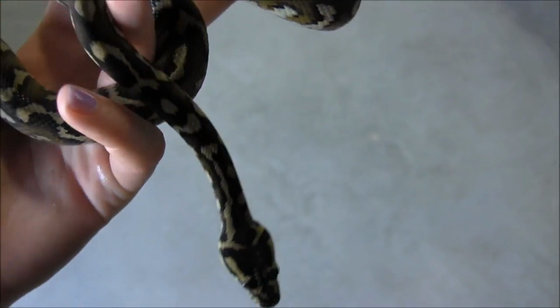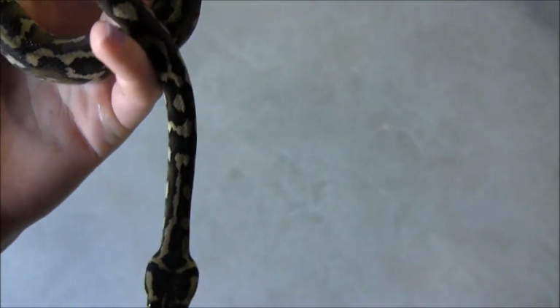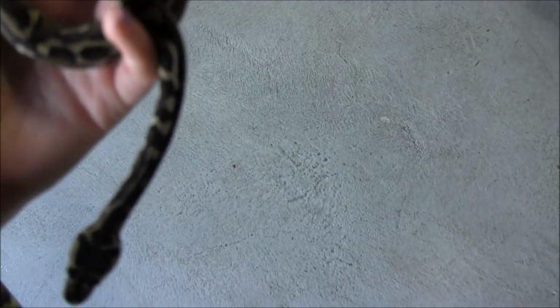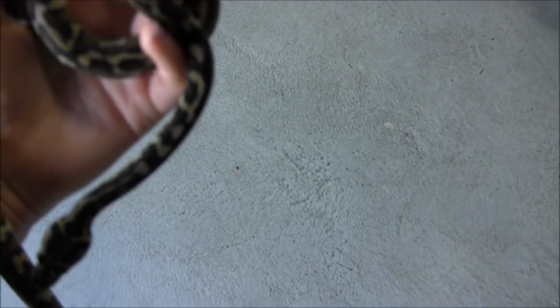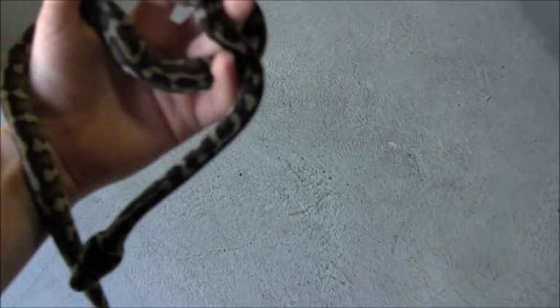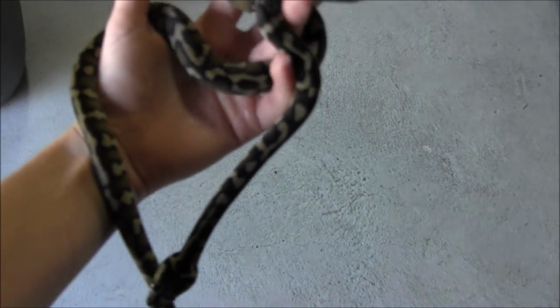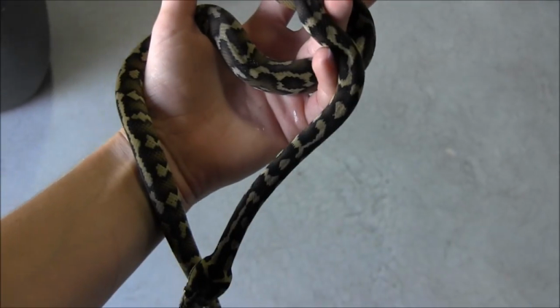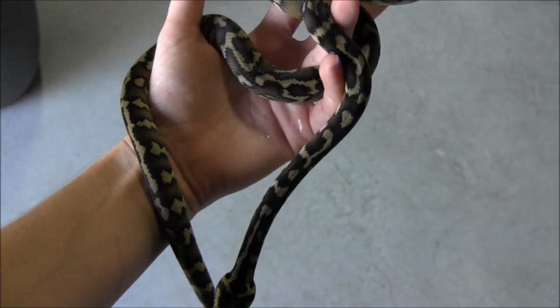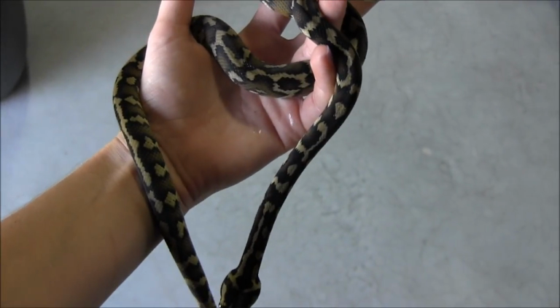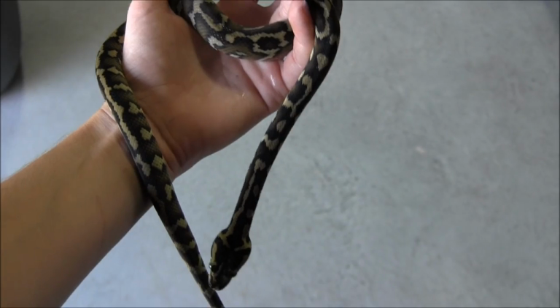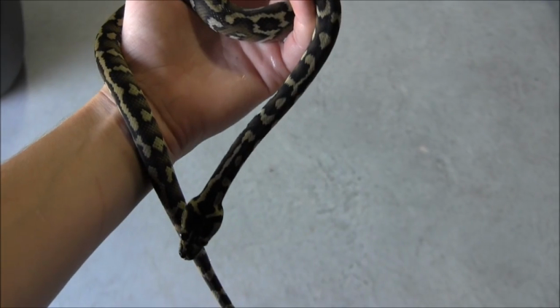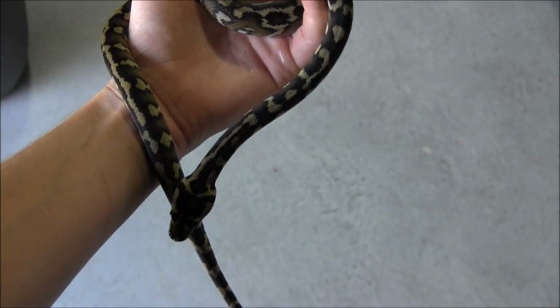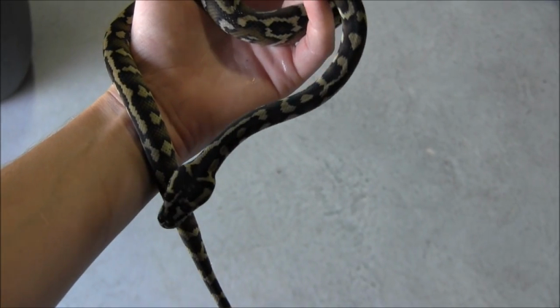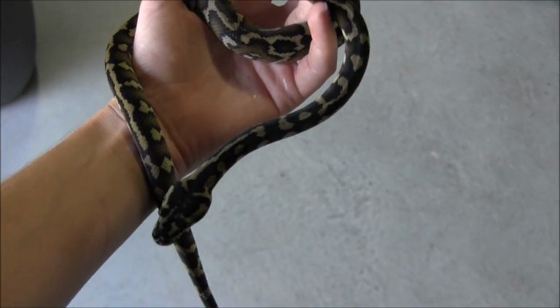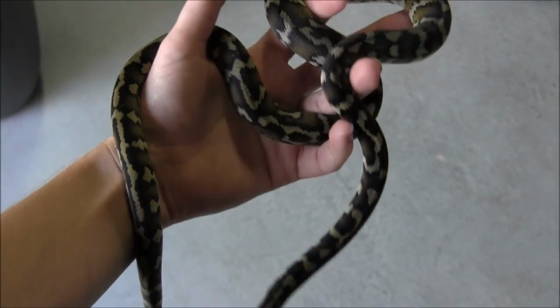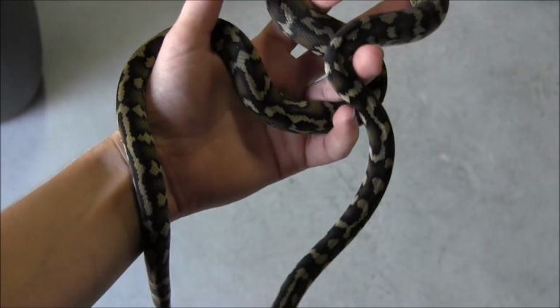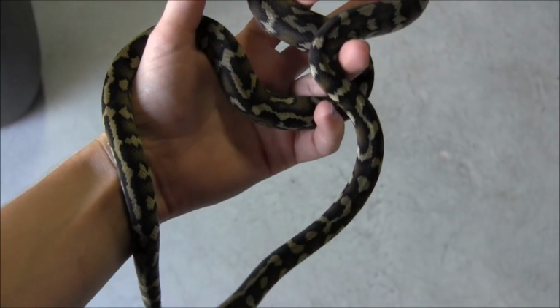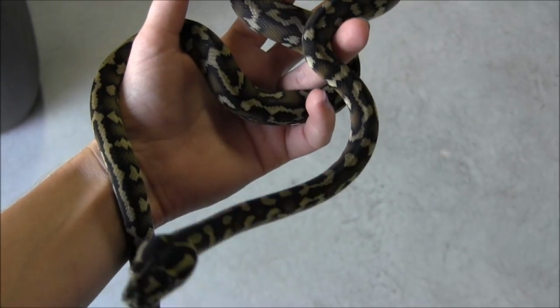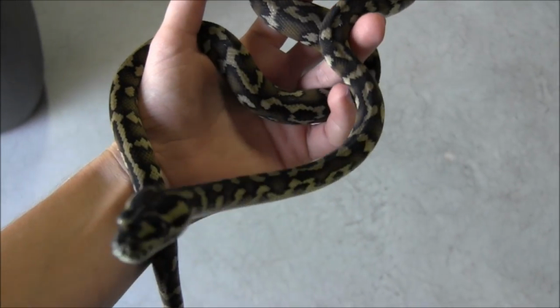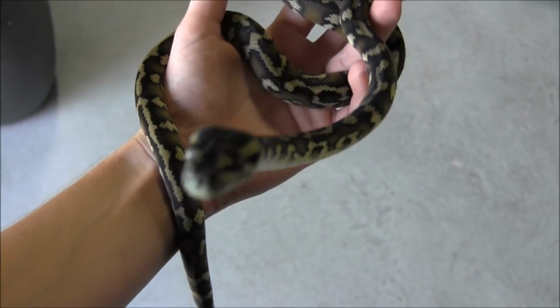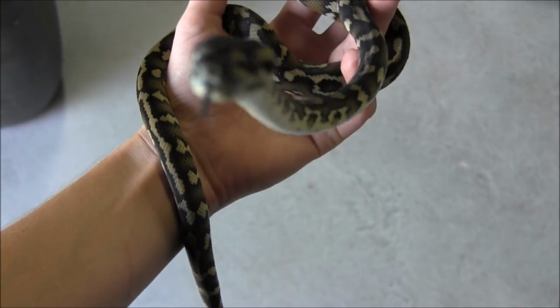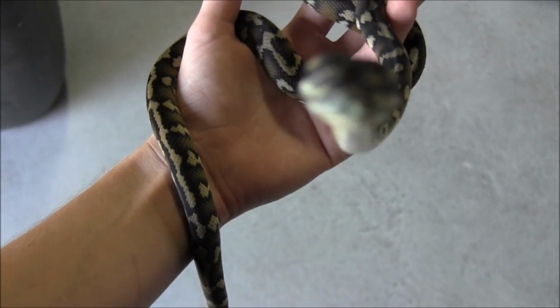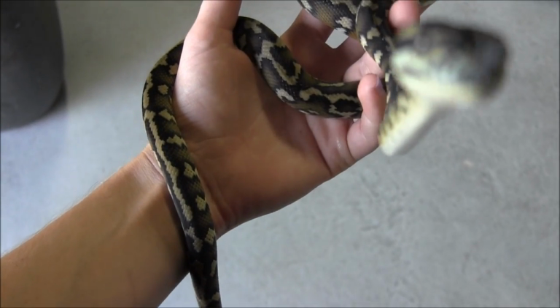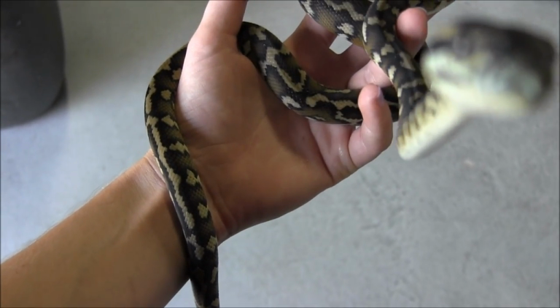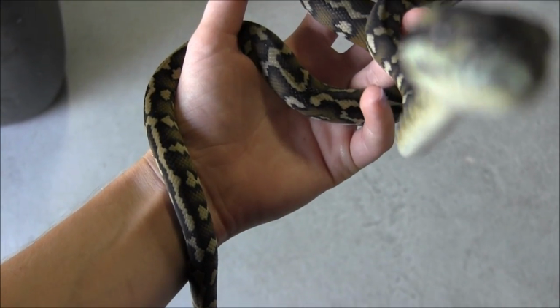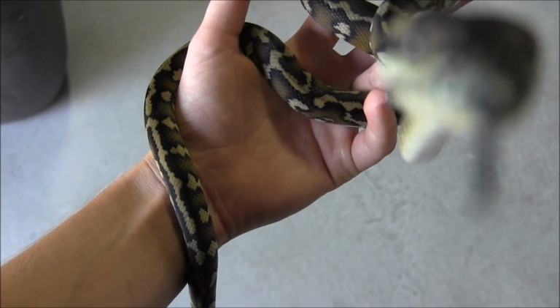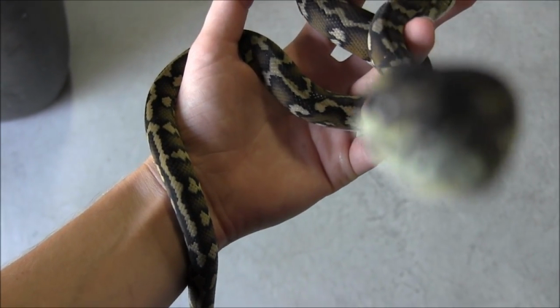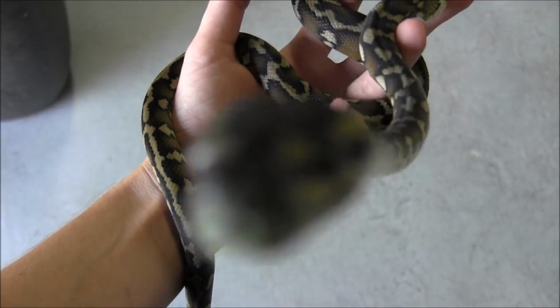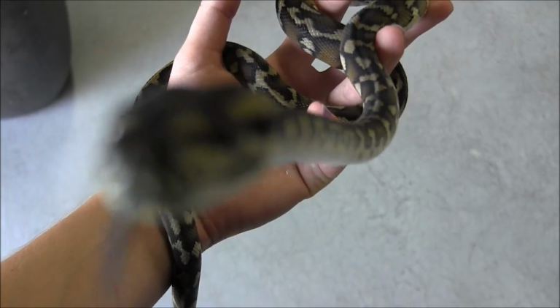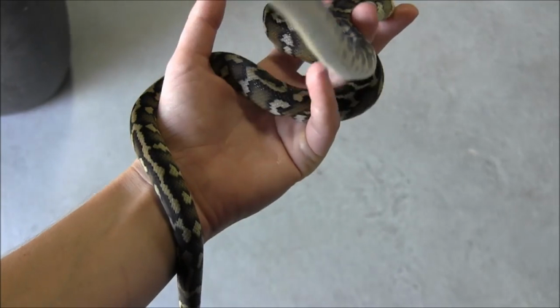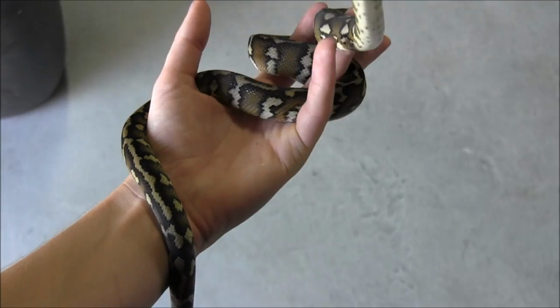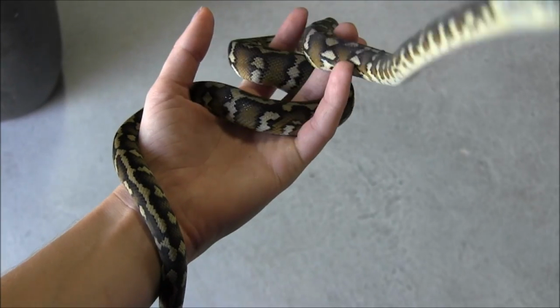This guy here is eating regular adult mice every Wednesday, shedding in one piece, really friendly and inquisitive, and super active.